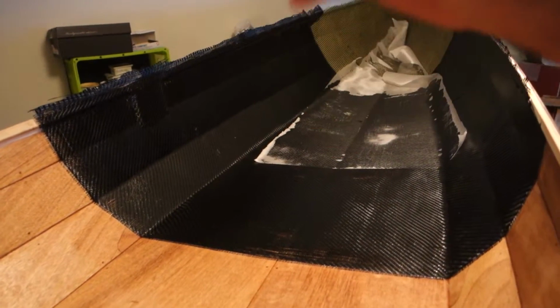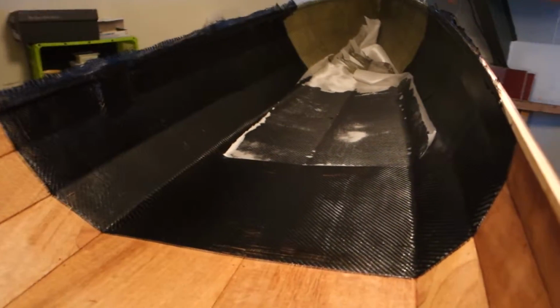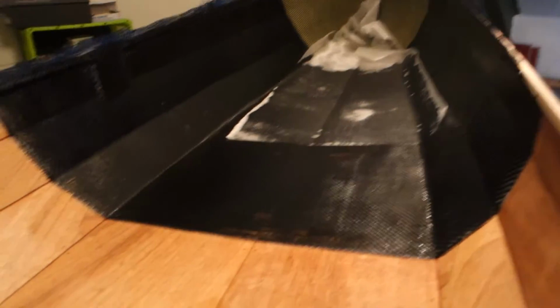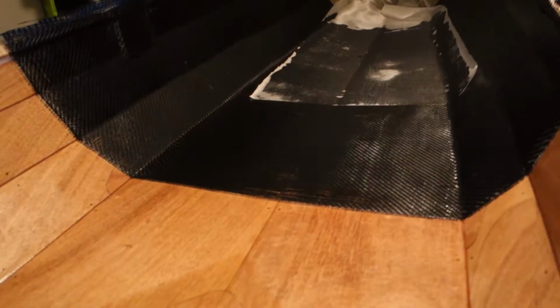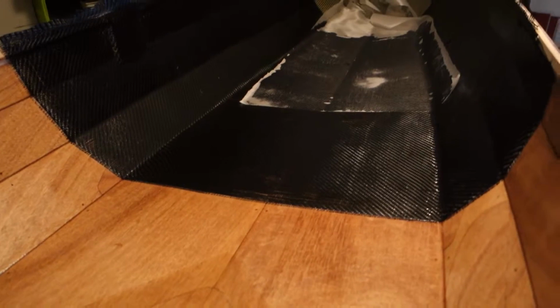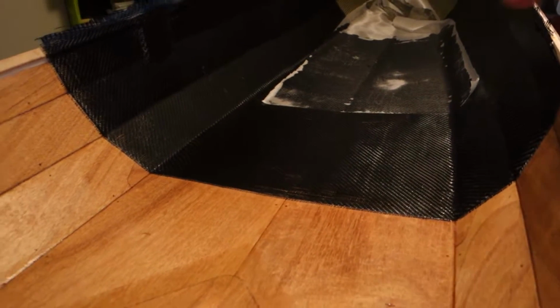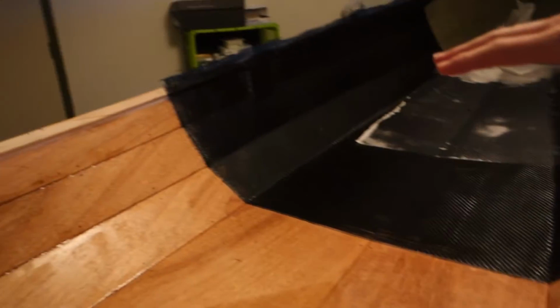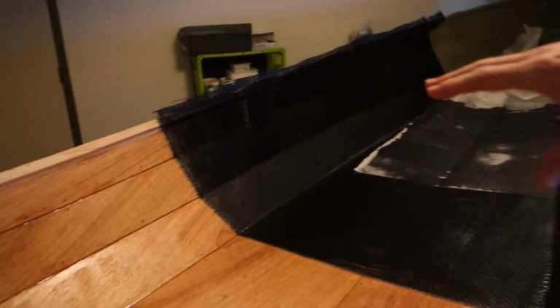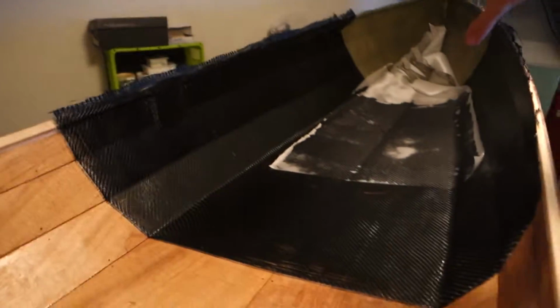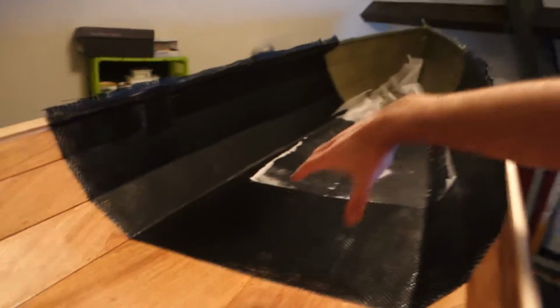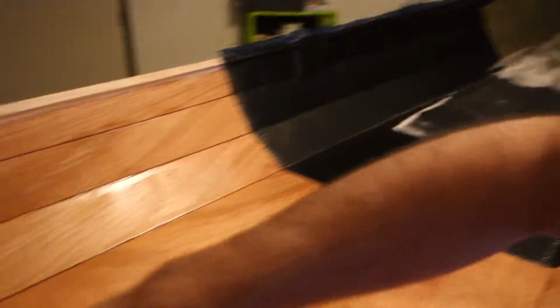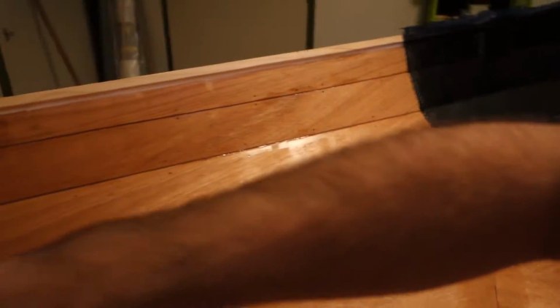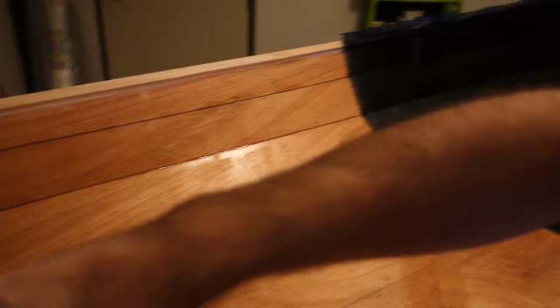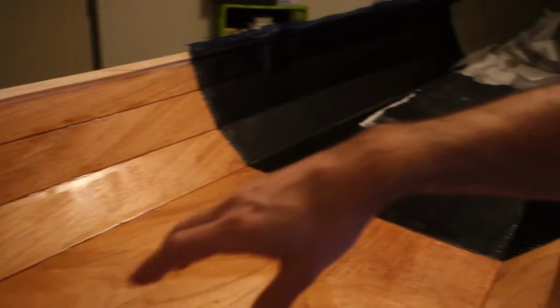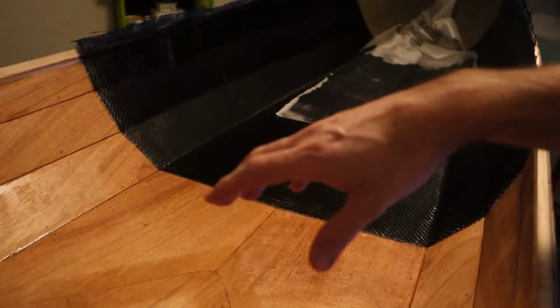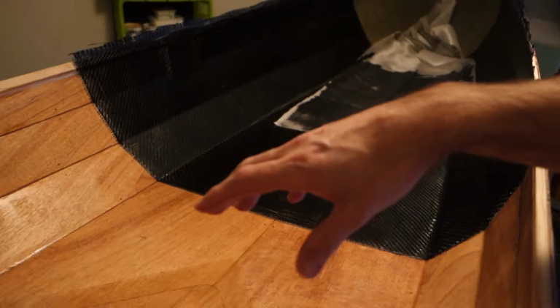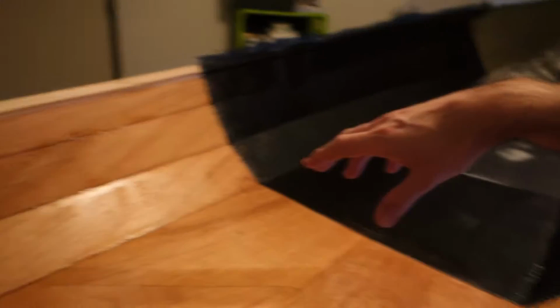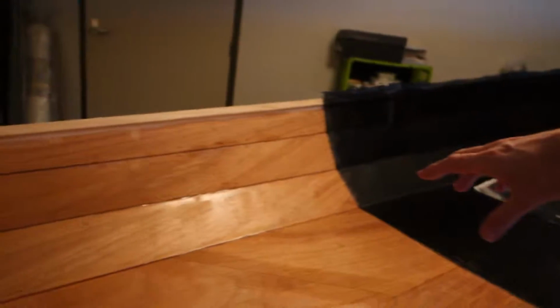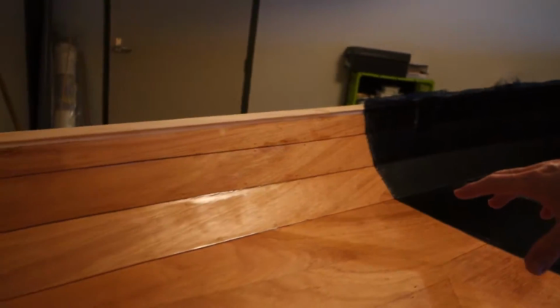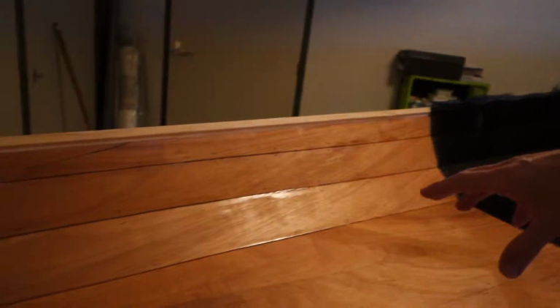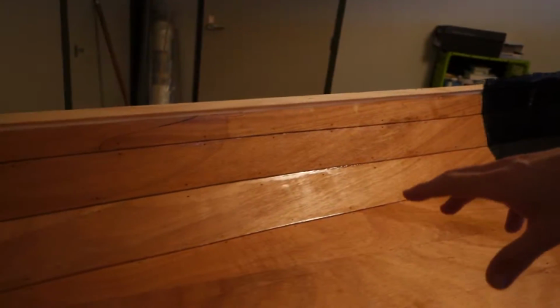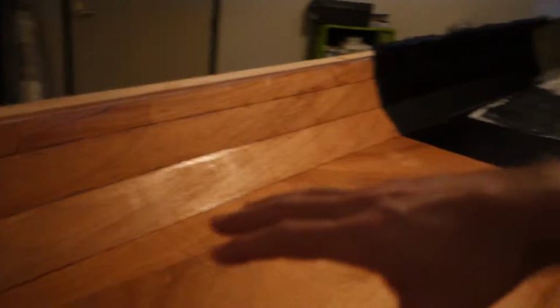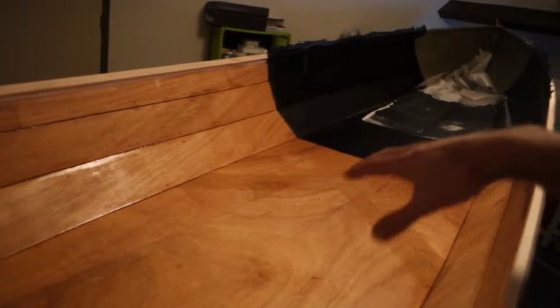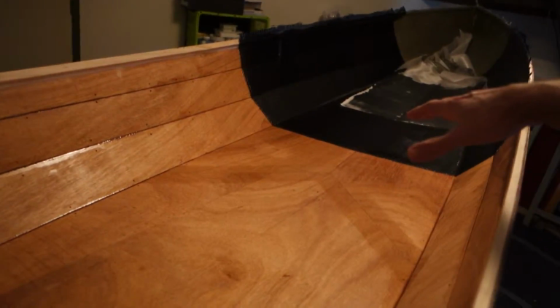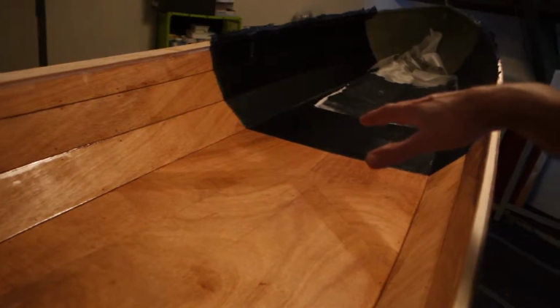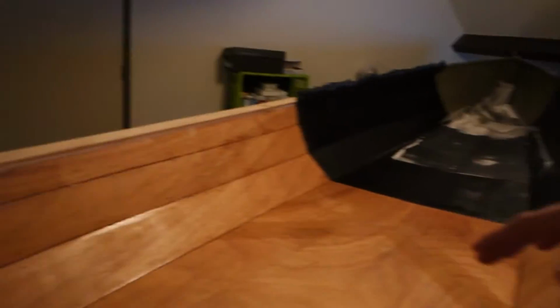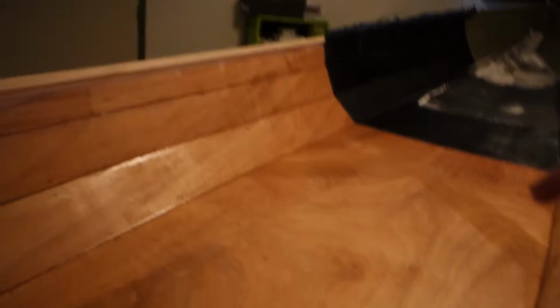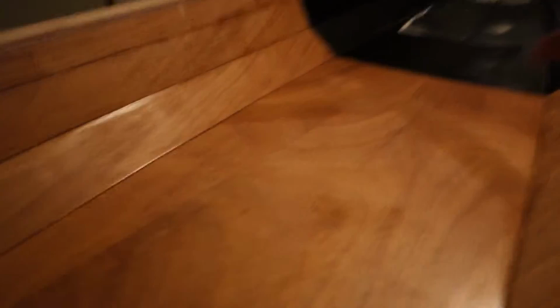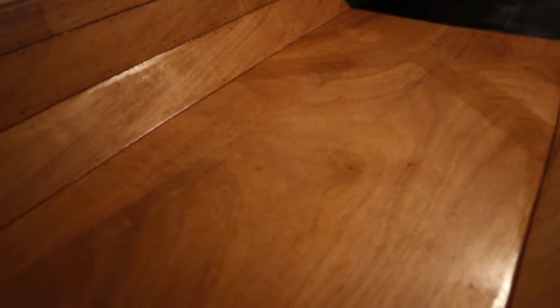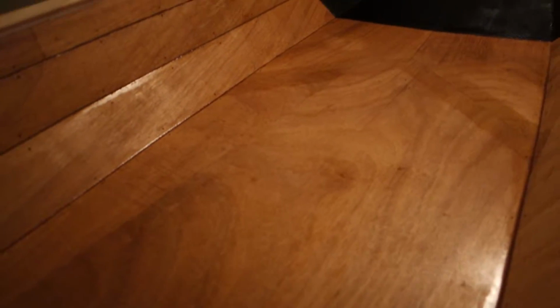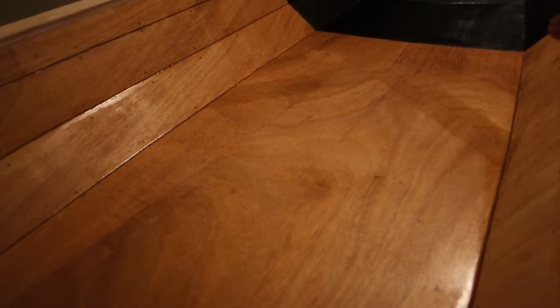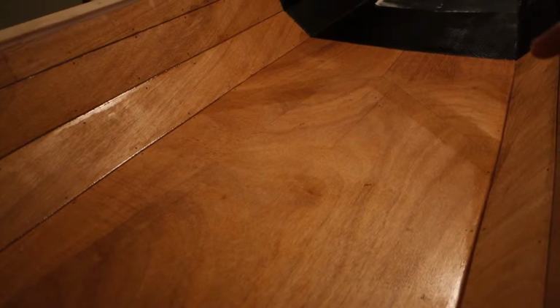Somewhere during the day I changed my mind, because I wanted to cover the whole inside of the boat with carbon — but then I thought, okay, what the heck, it will actually be nice to see the wood in the cockpit.